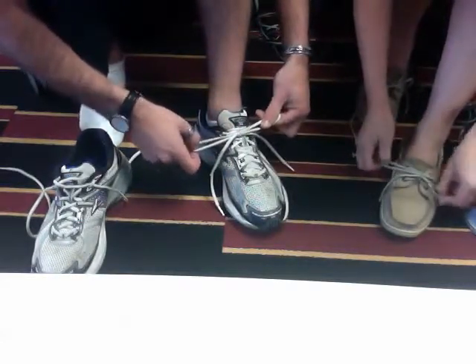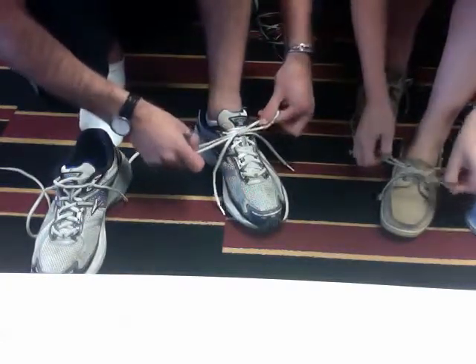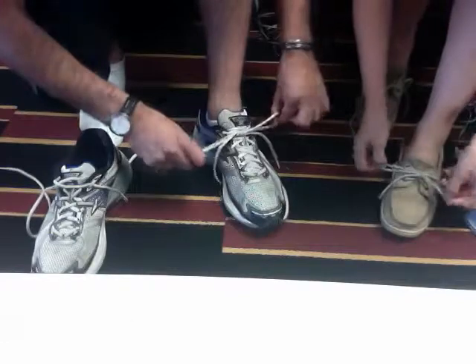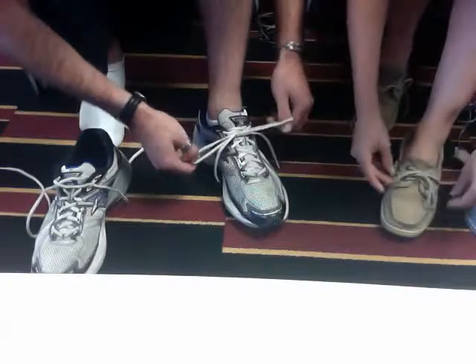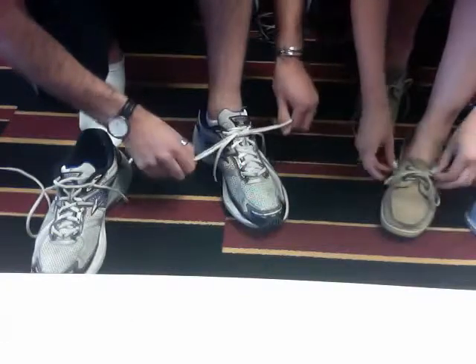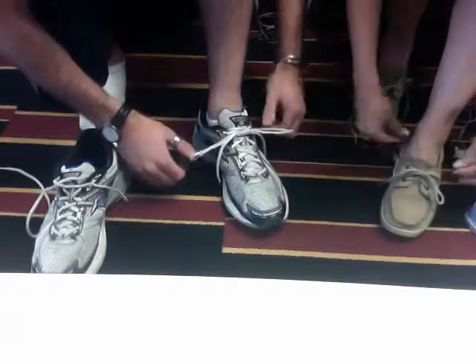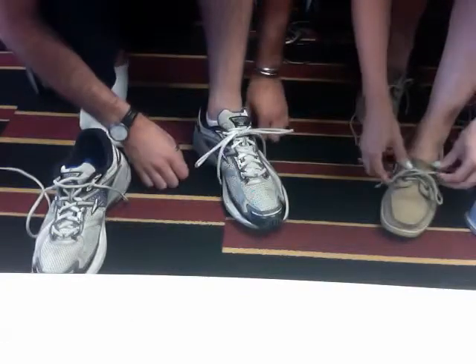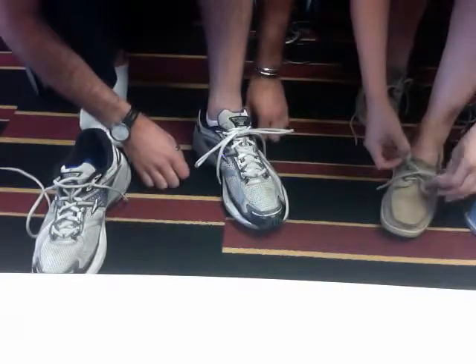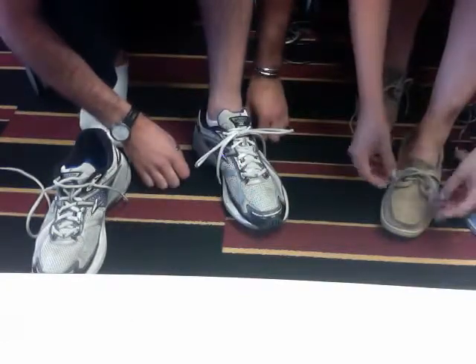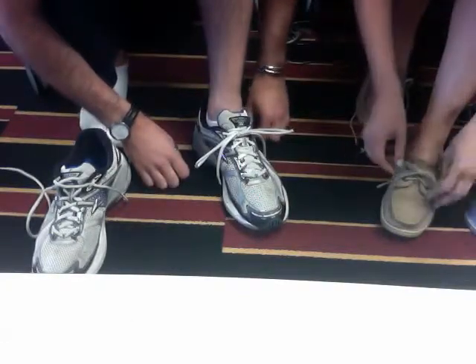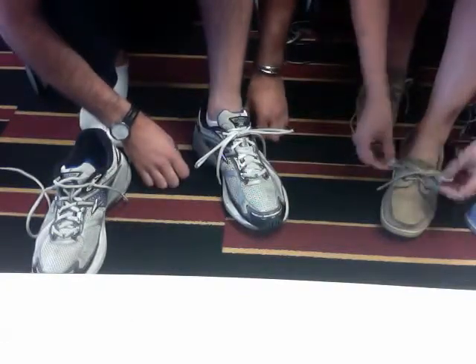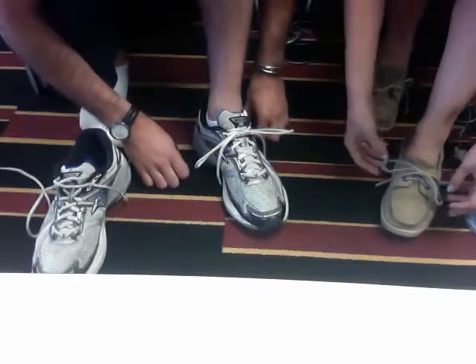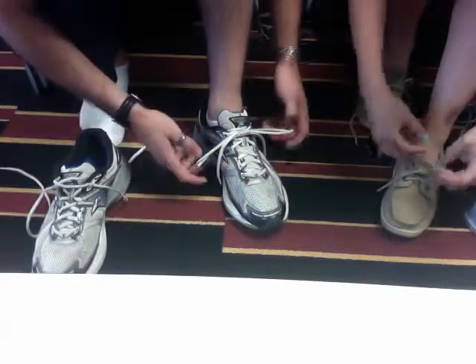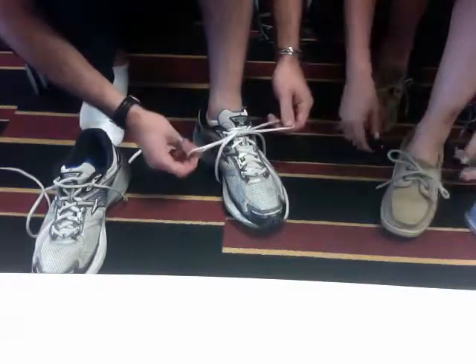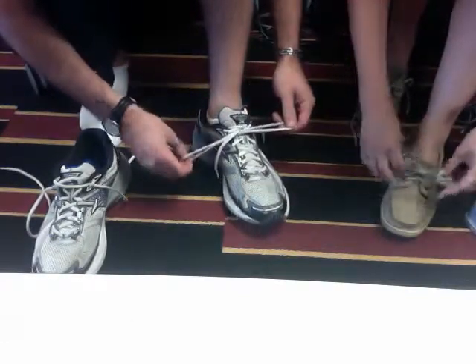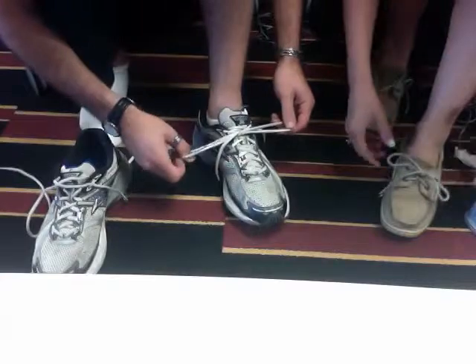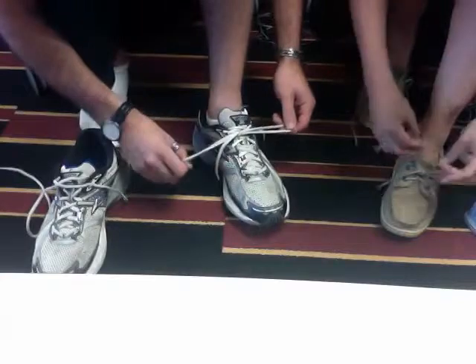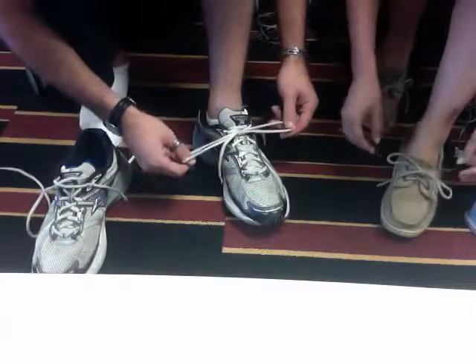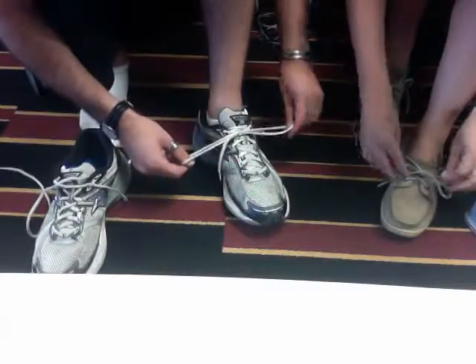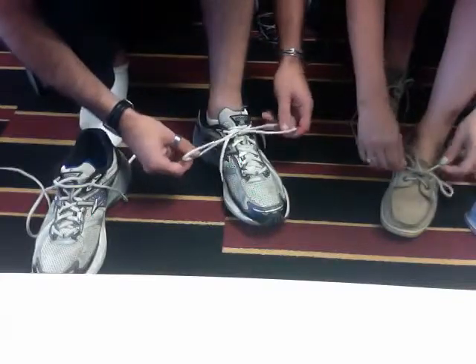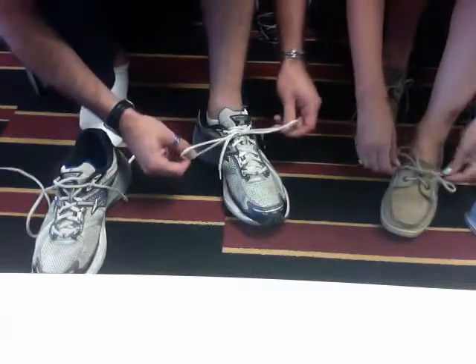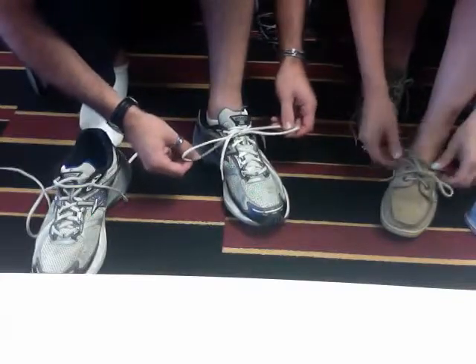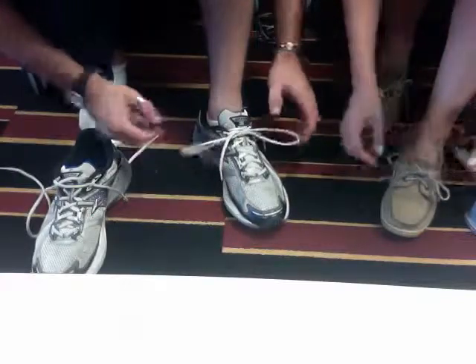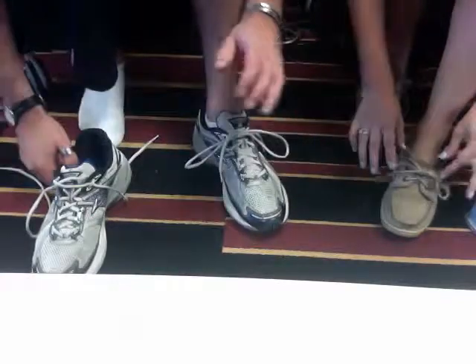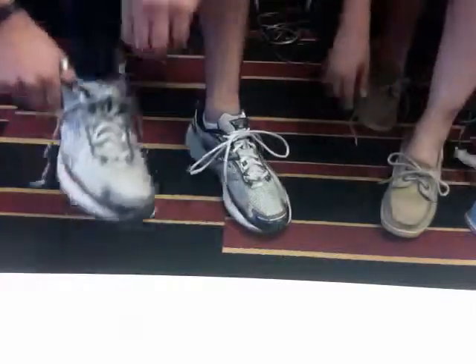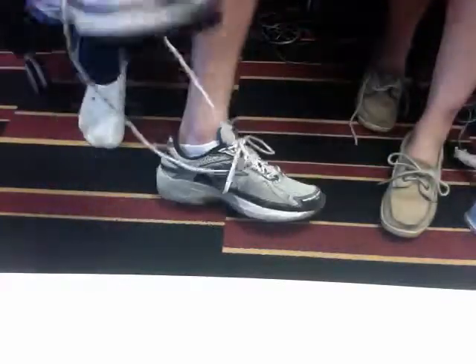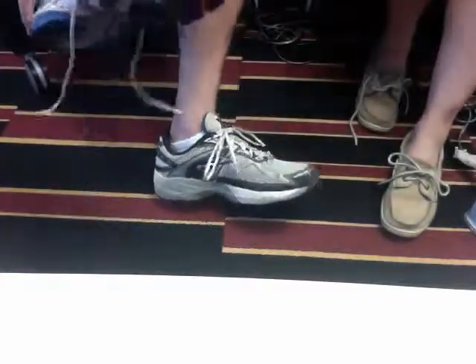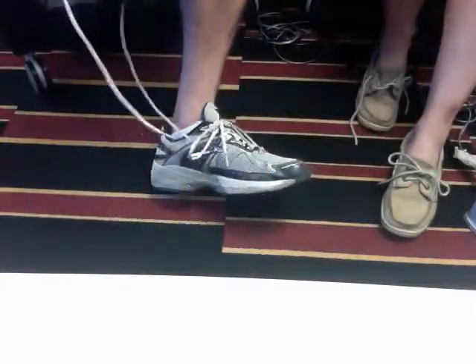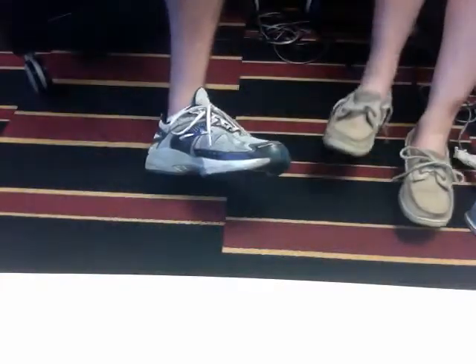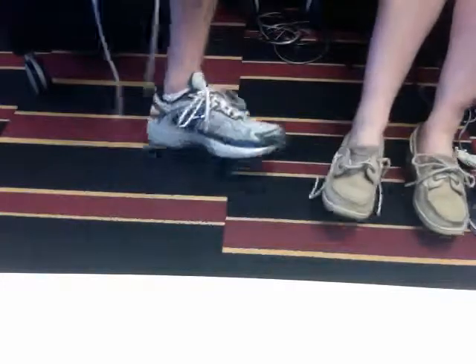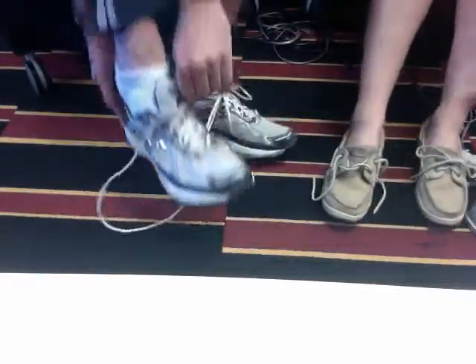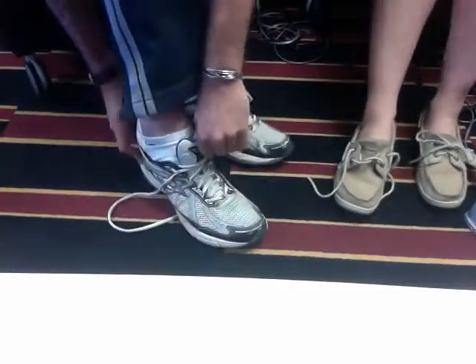Great. — I got it? — Very good. My bows aren't as pretty as yours though. — They're not quite as pretty, but that's okay, you're still a beginner. Now I want you to do the same on your own with your left foot.